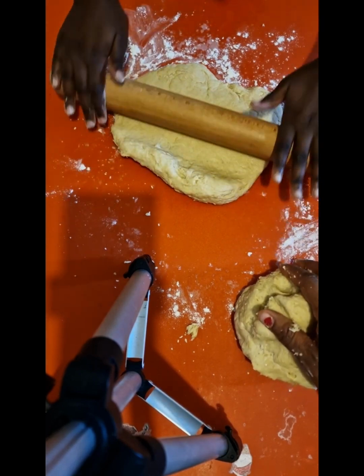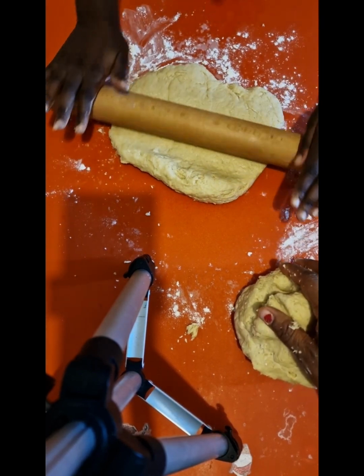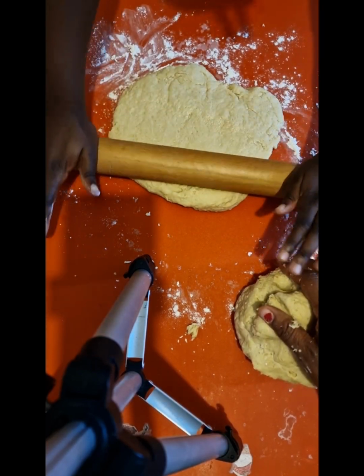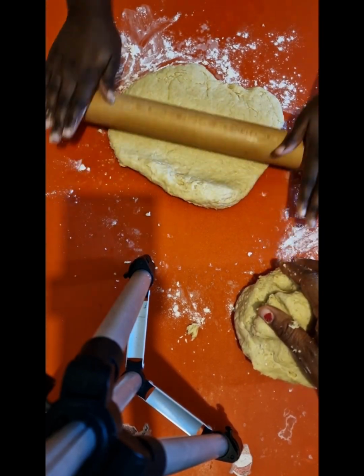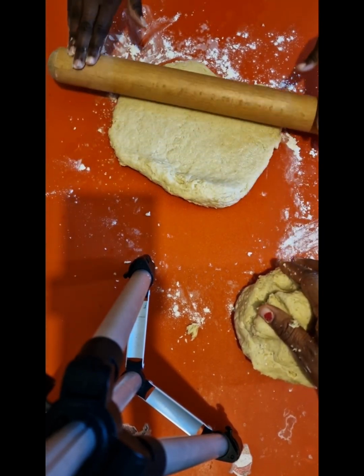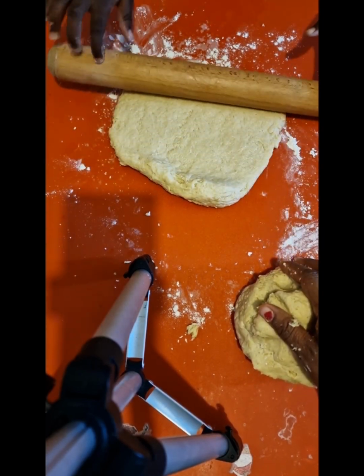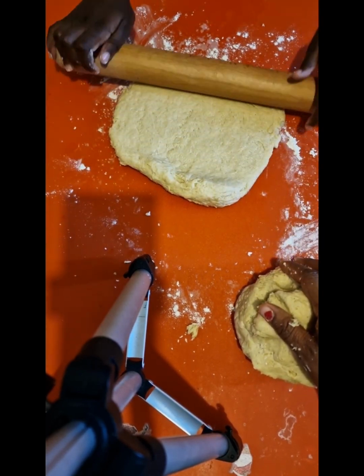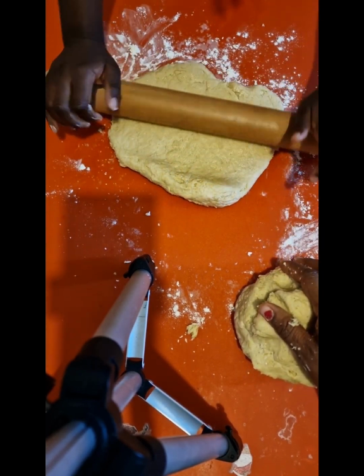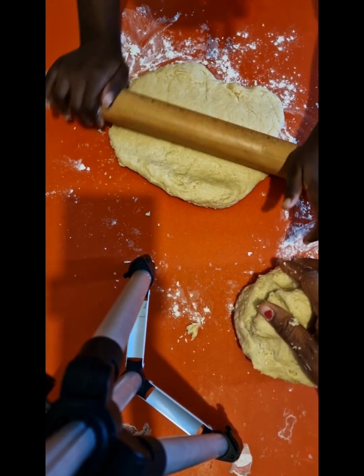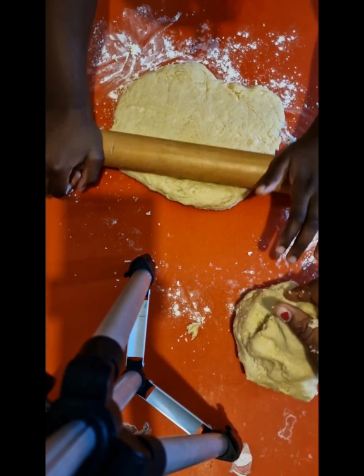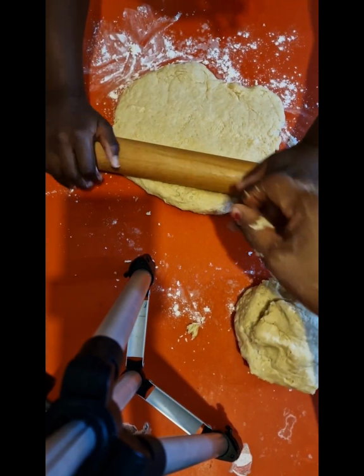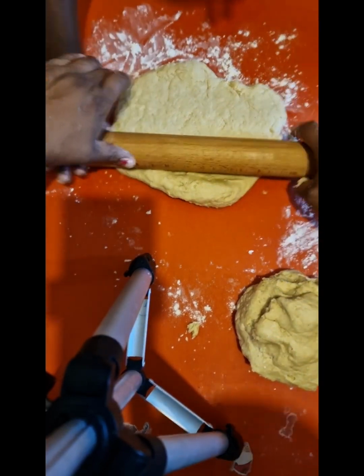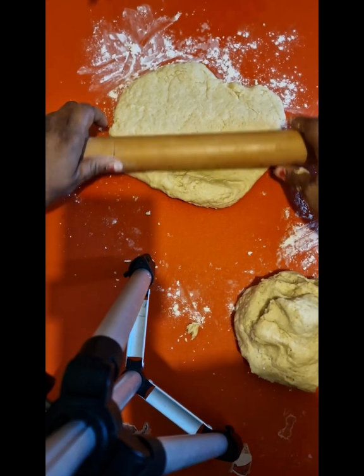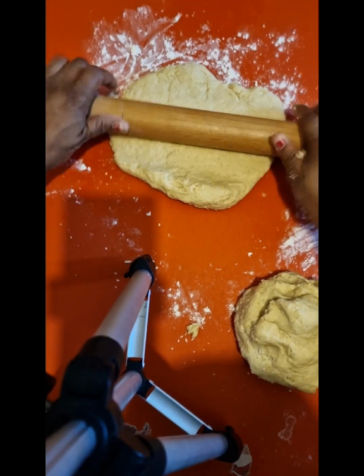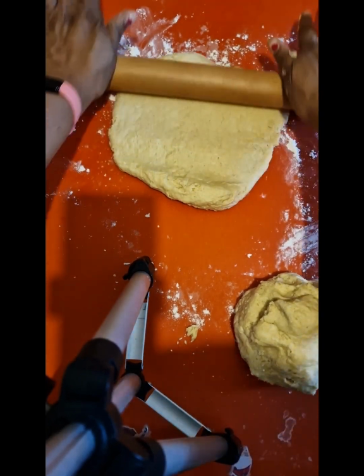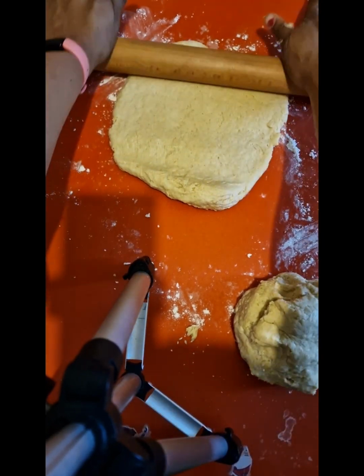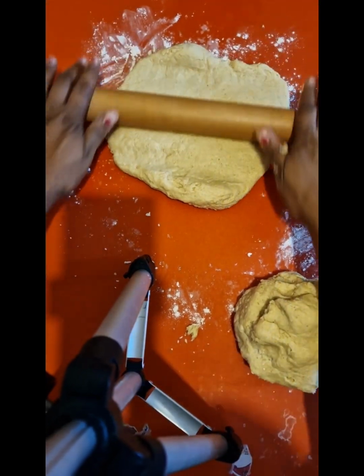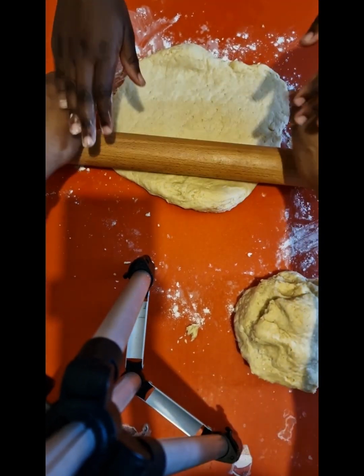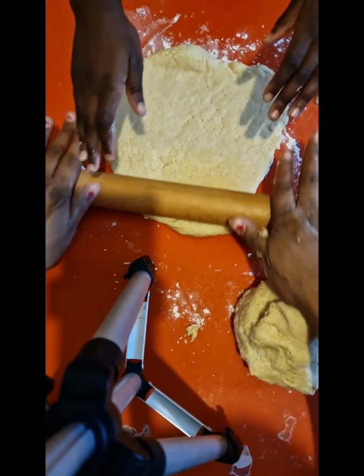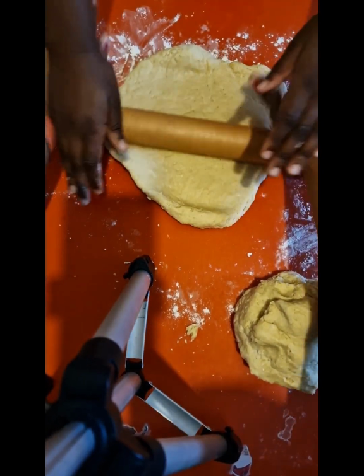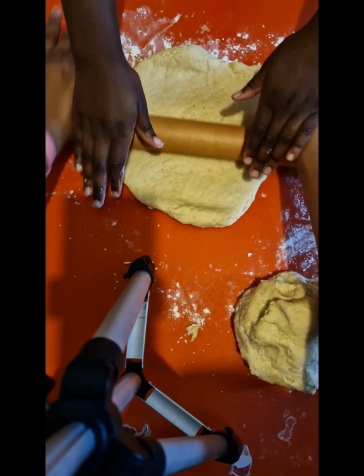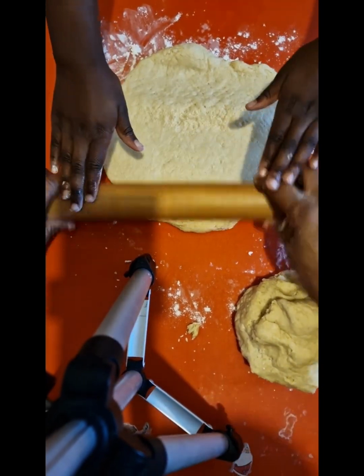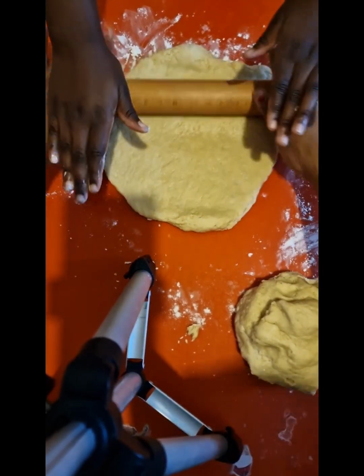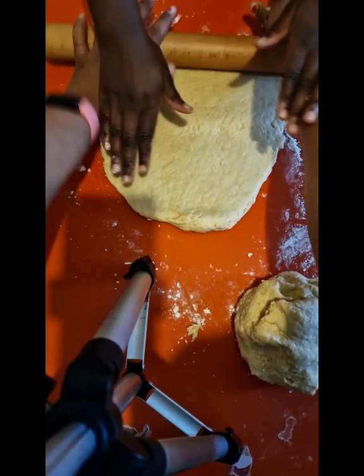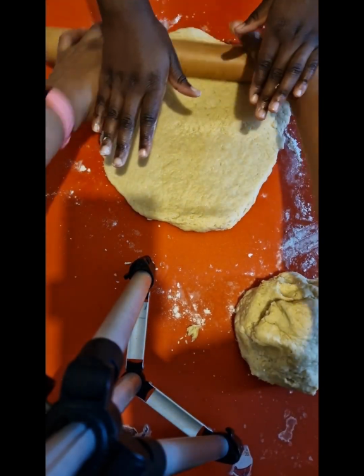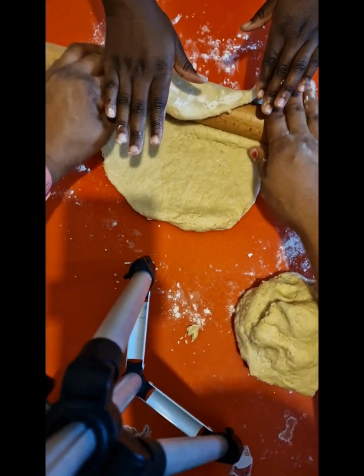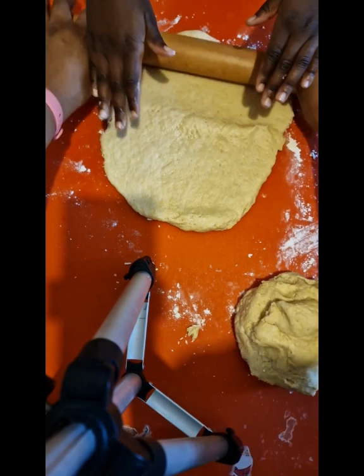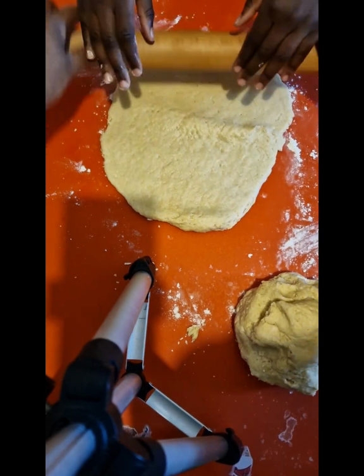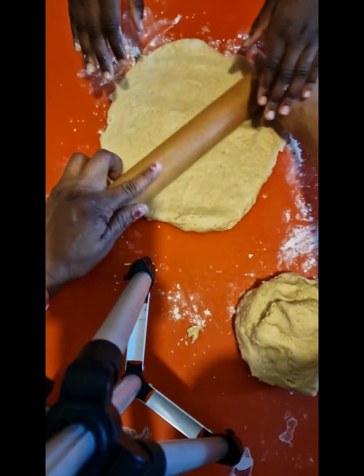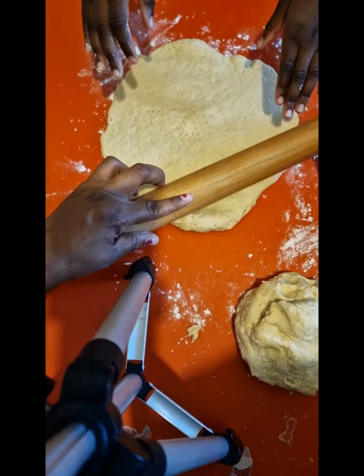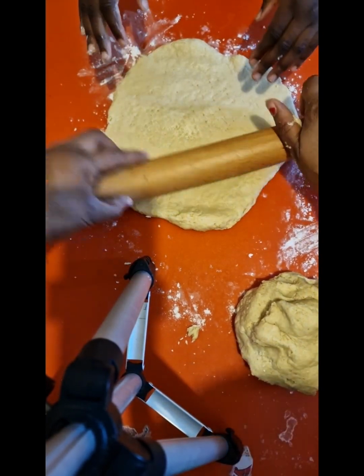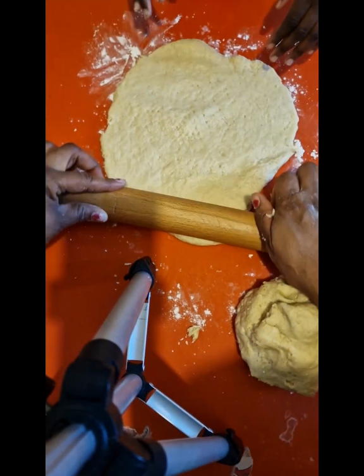Oh yeah, it looks disgusting right now. Most times, most things we eat, the food we make doesn't come out looking great. It looks disgusting right now, but it will be nice.